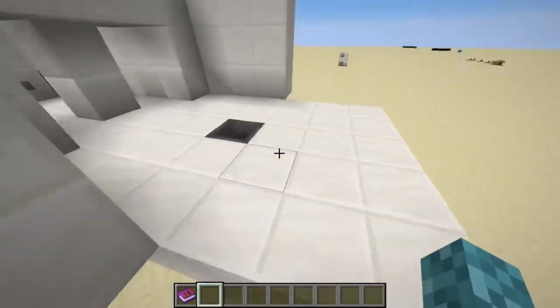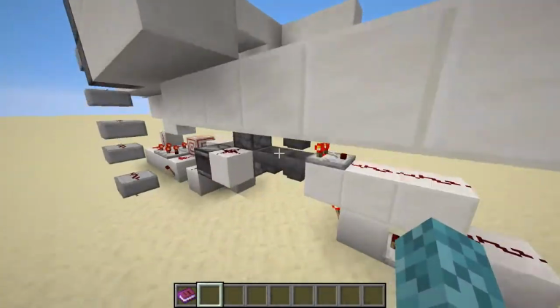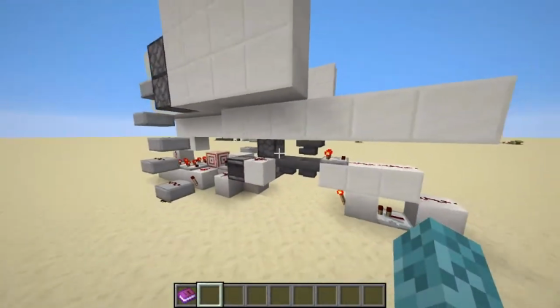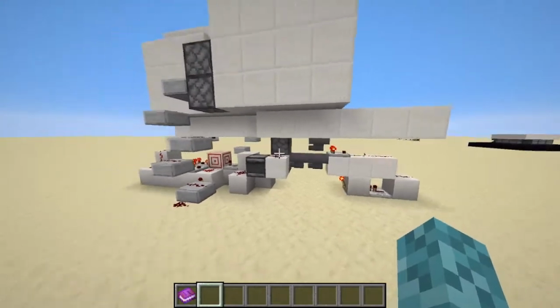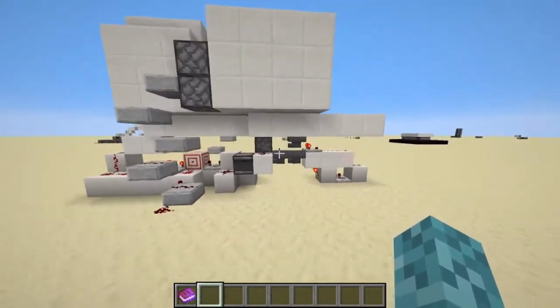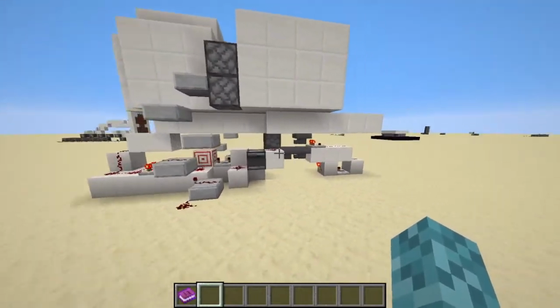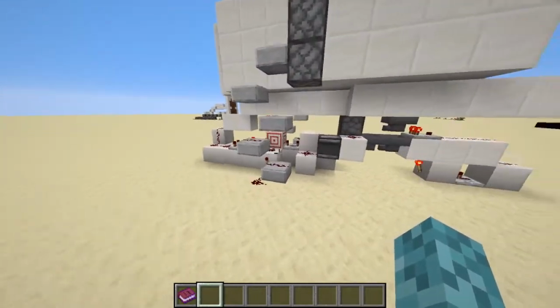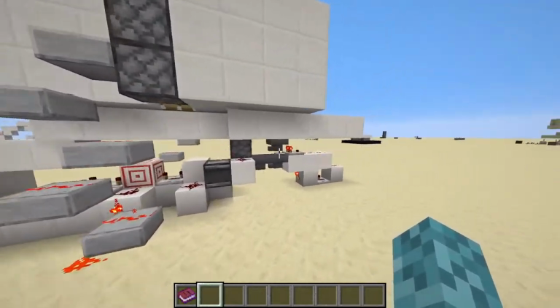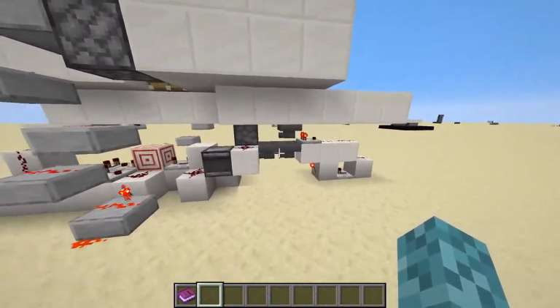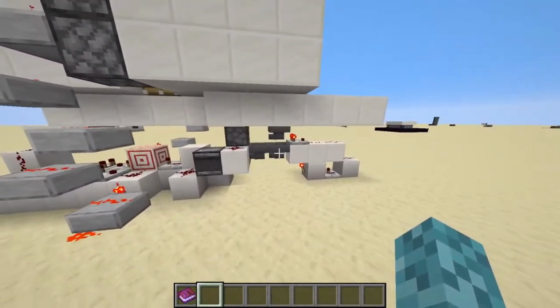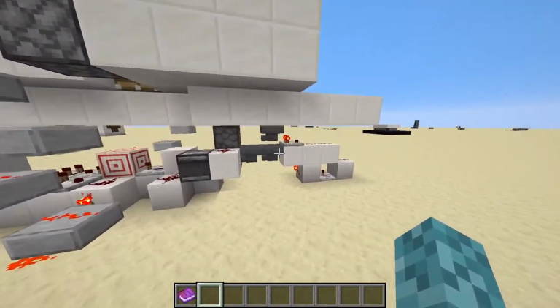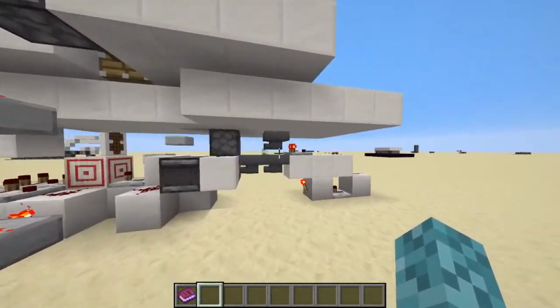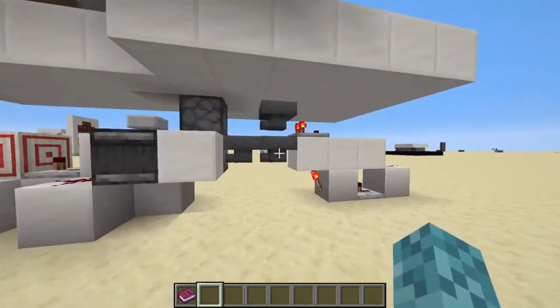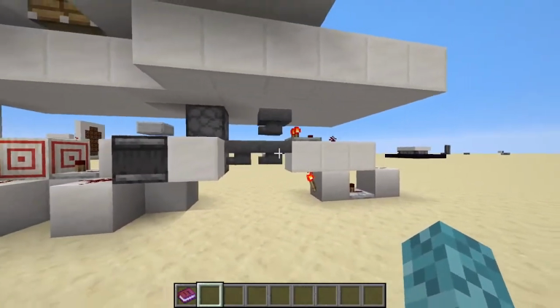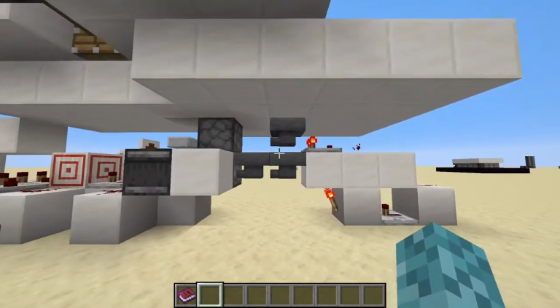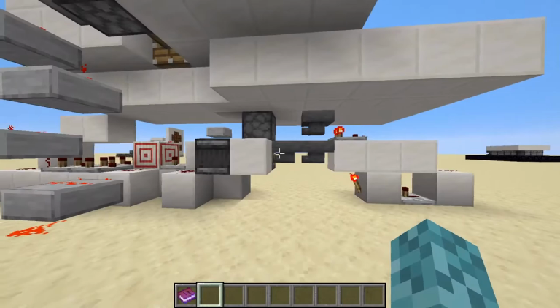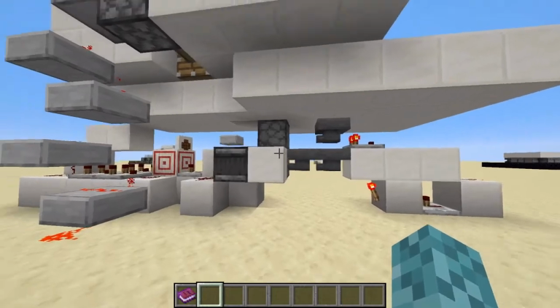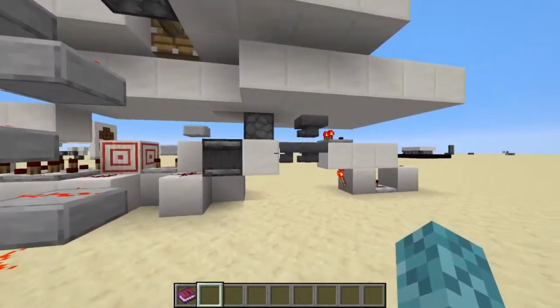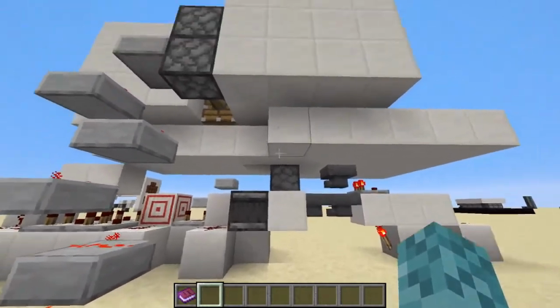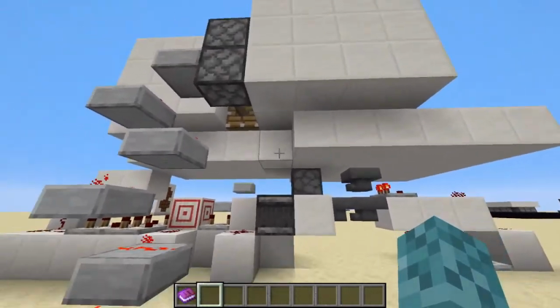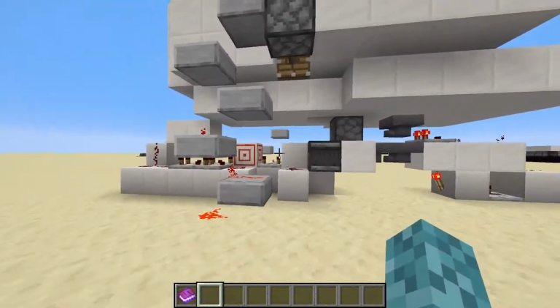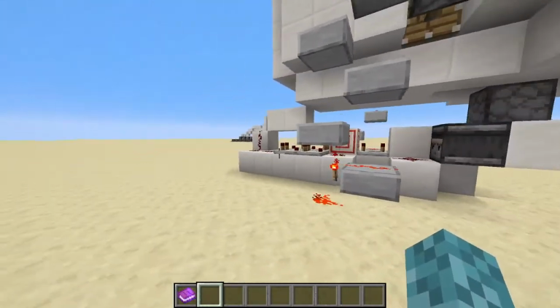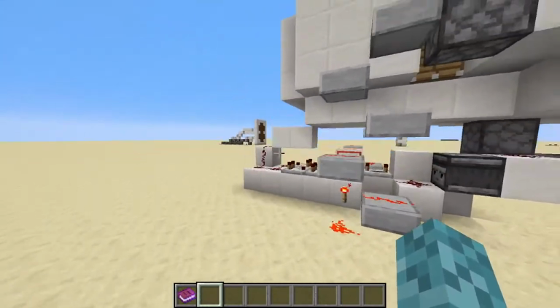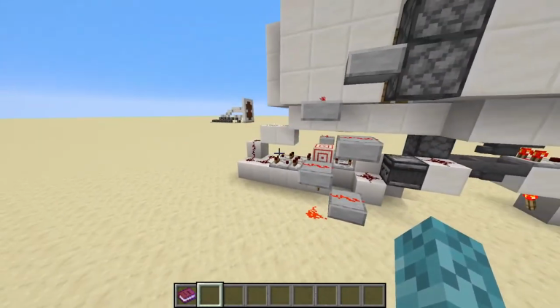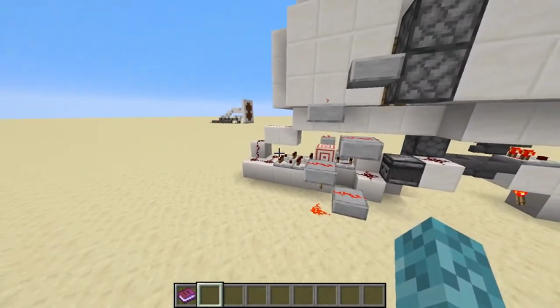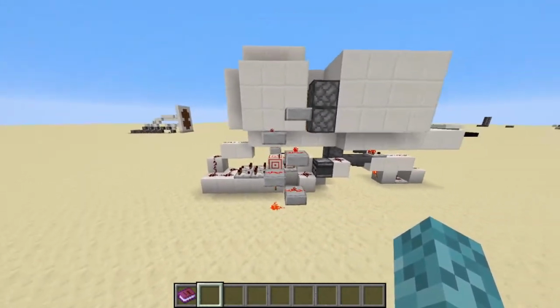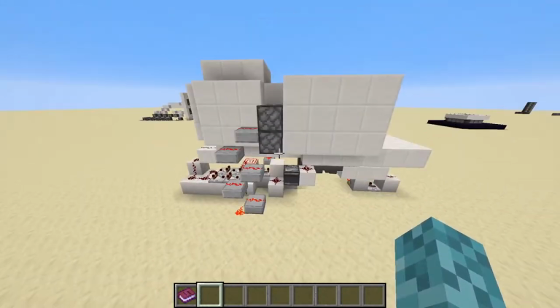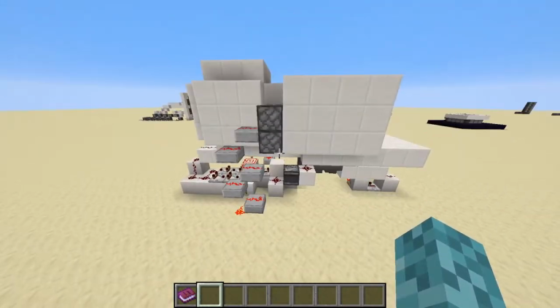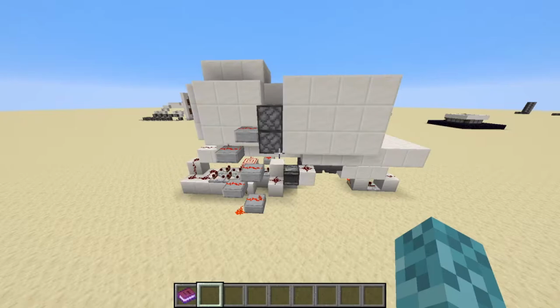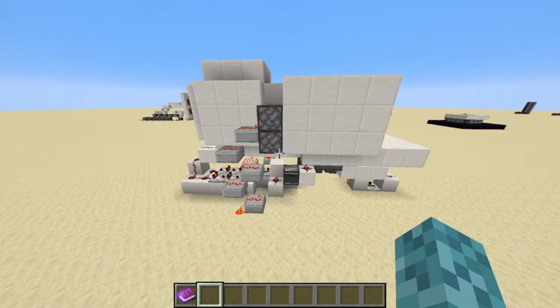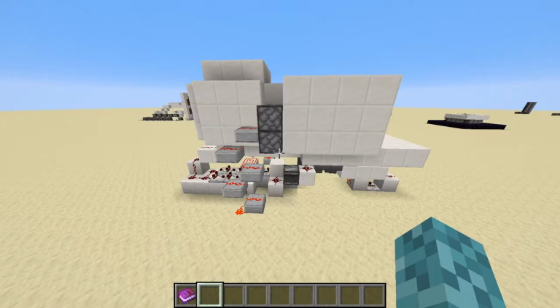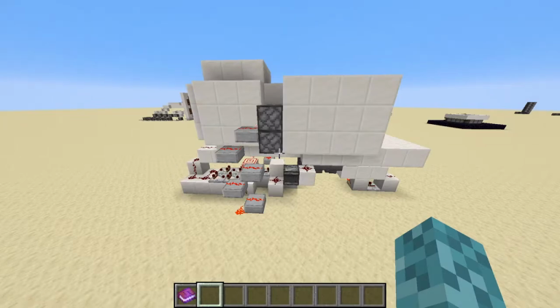And the redstone underneath is fairly simple — just some wires, an item detector over here, or an item sorter, a dropper chain to put it back up, and a pulse extender out this side. So let's show you the materials you're going to need to build this machine.